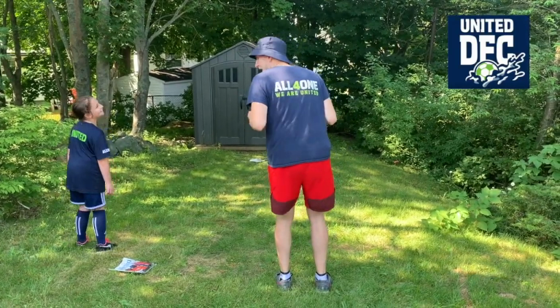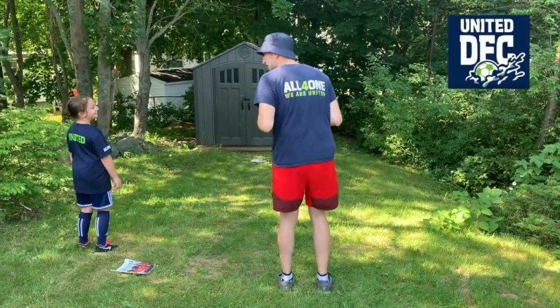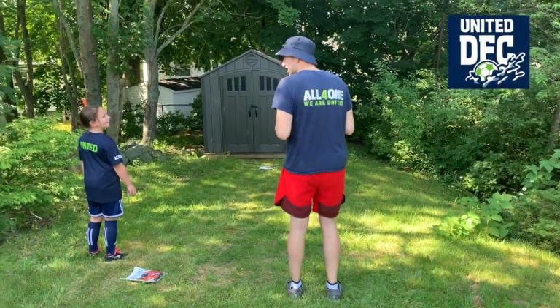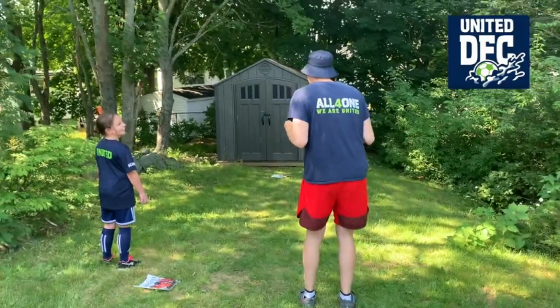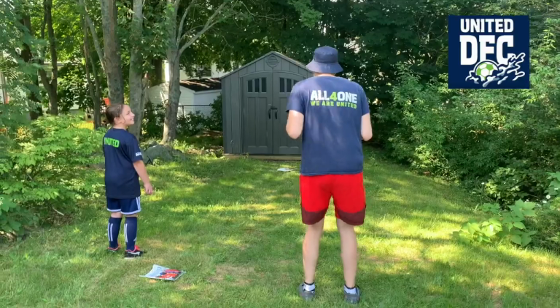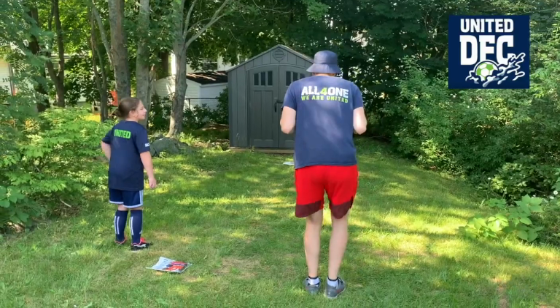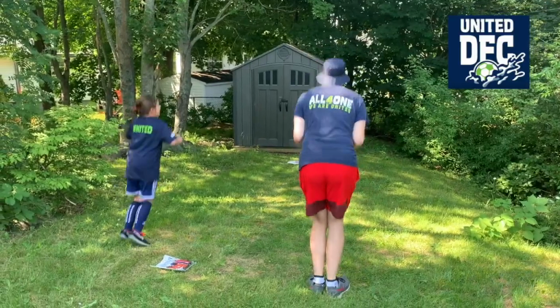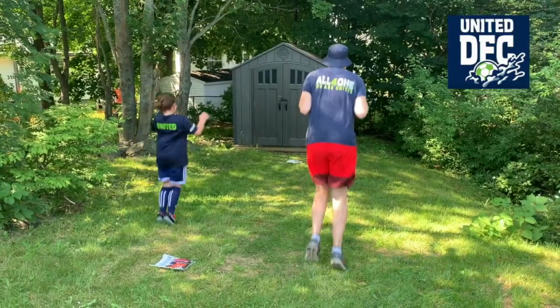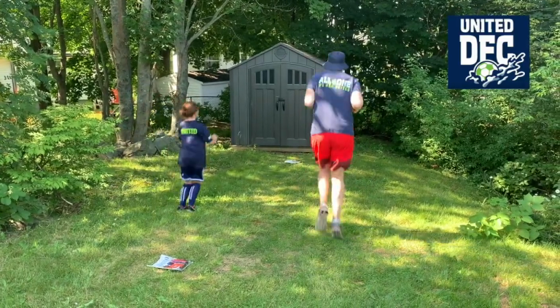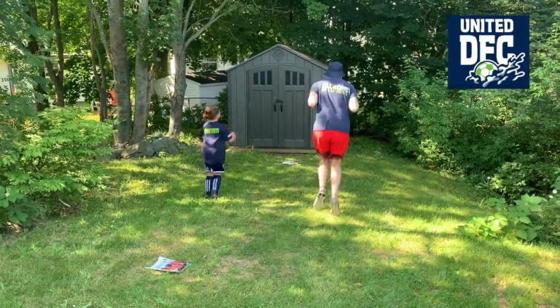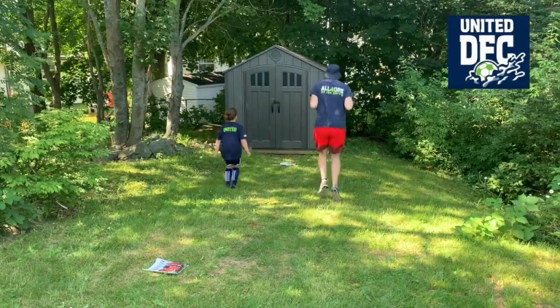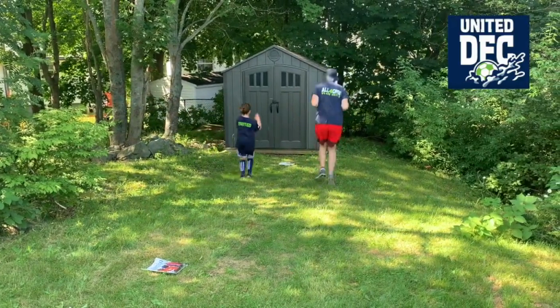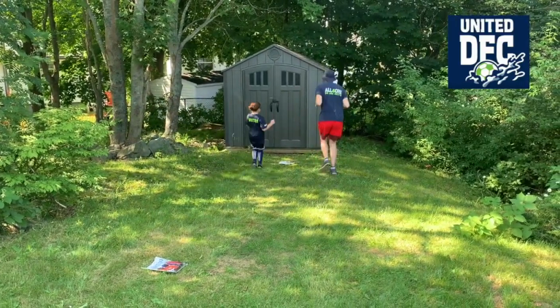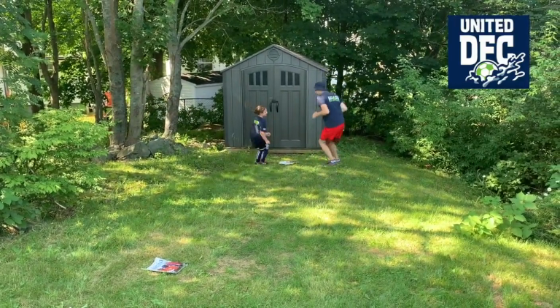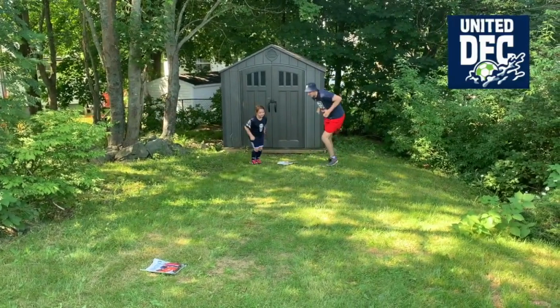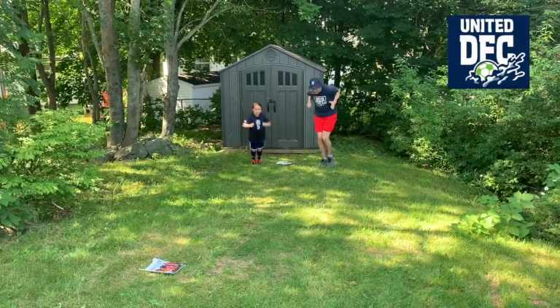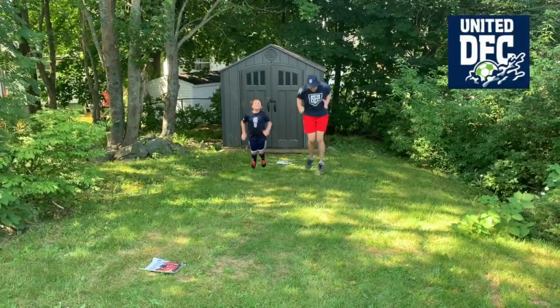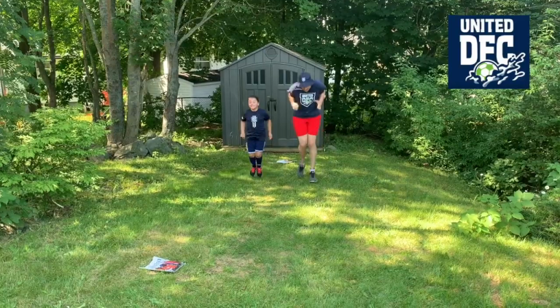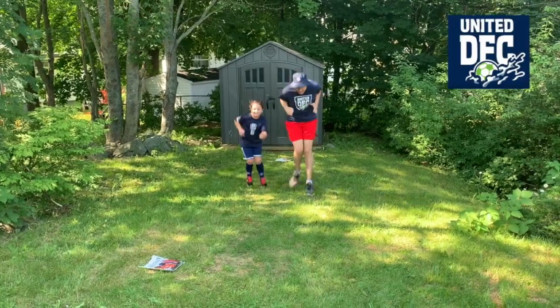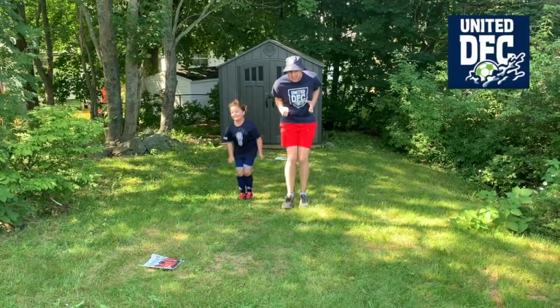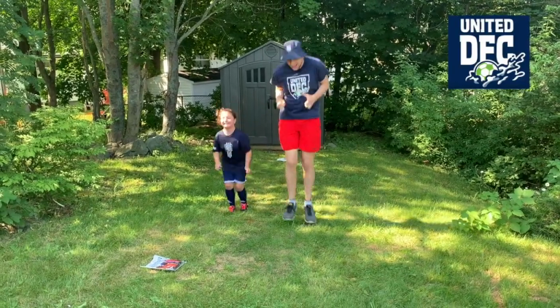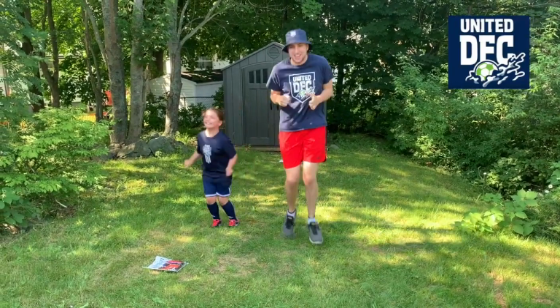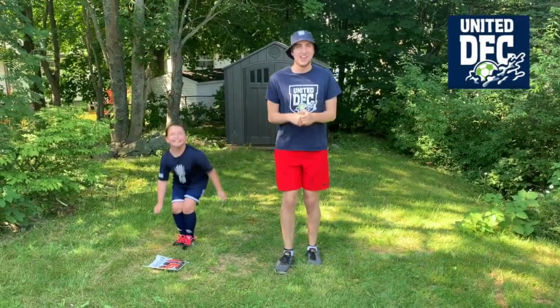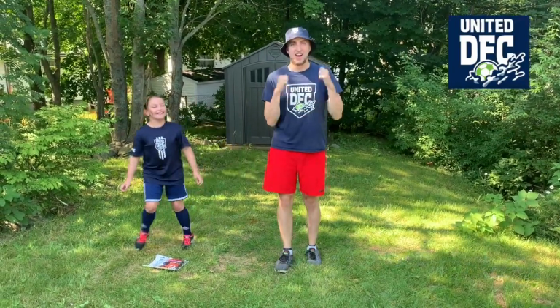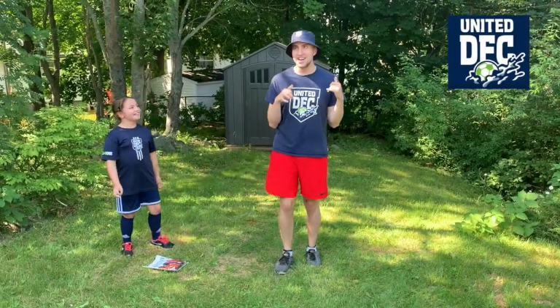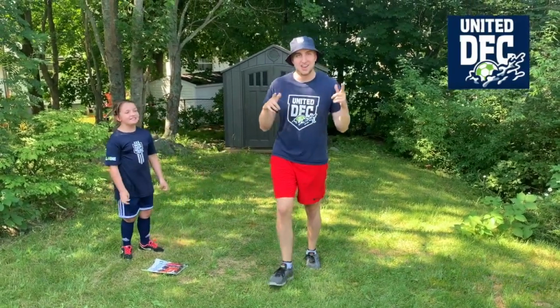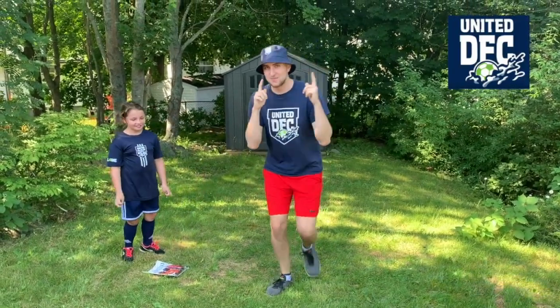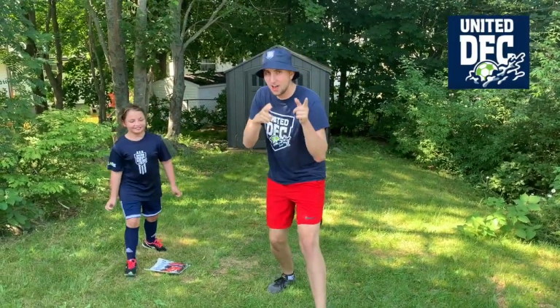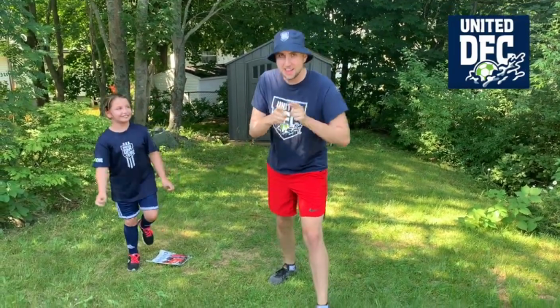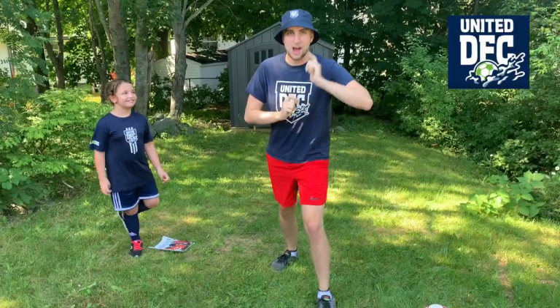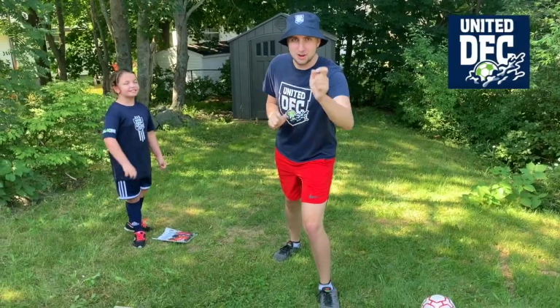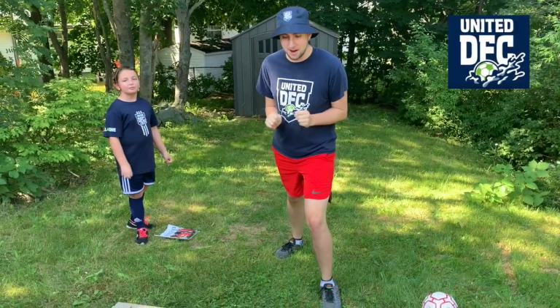Are you ready? Ready, set, go! Now all the way back. All right, did you follow along? Now make sure you do that at home.